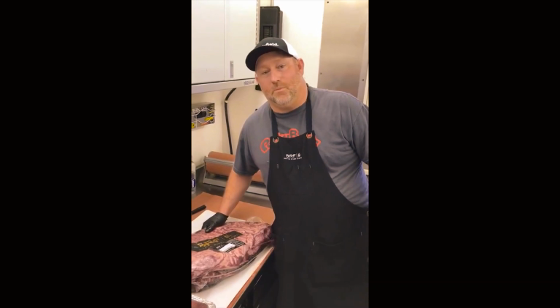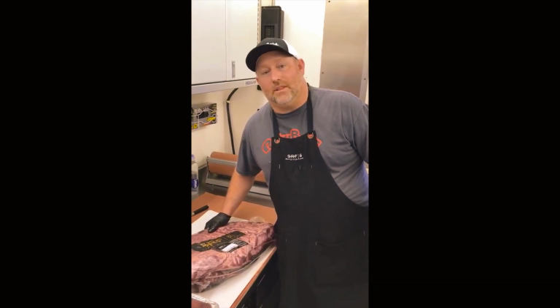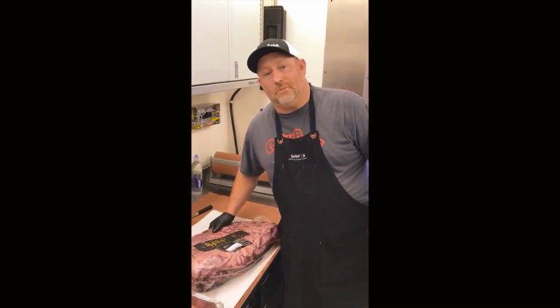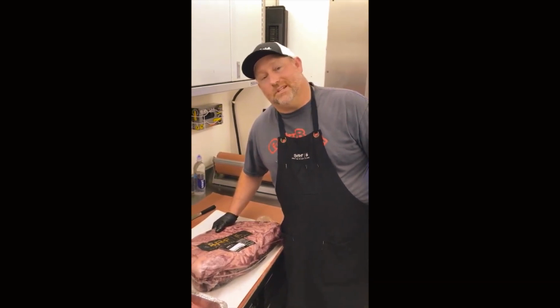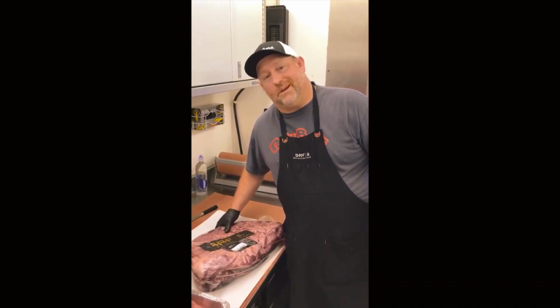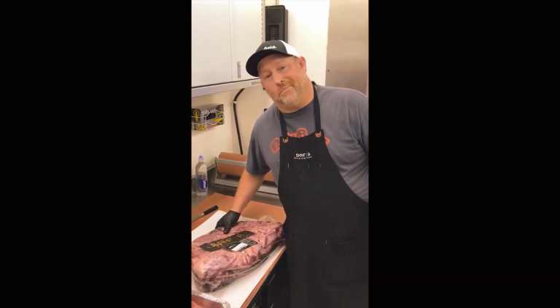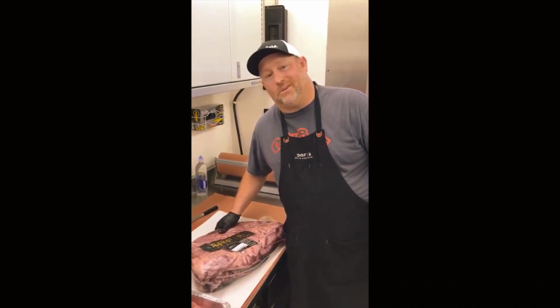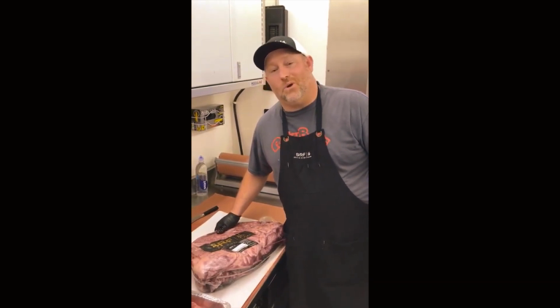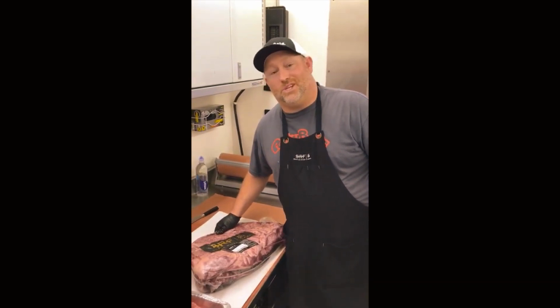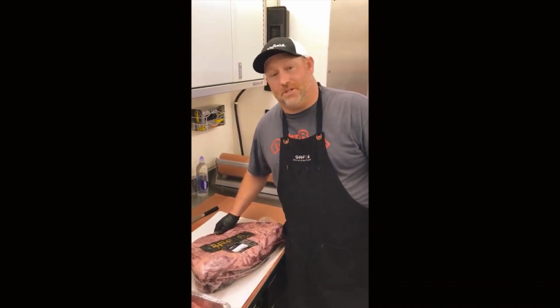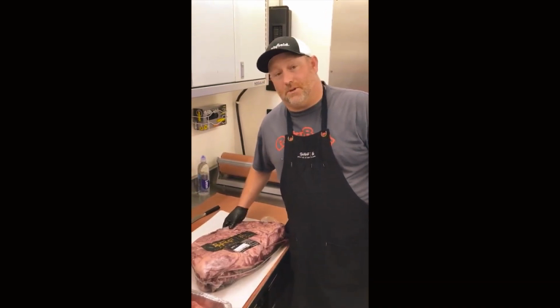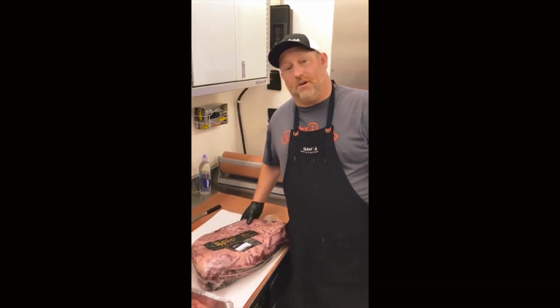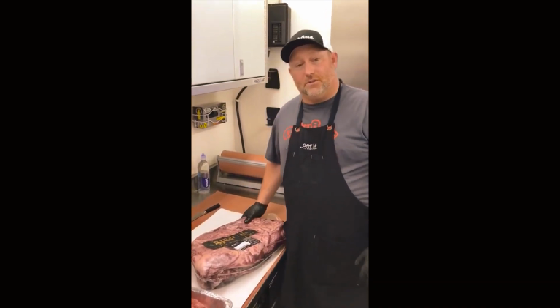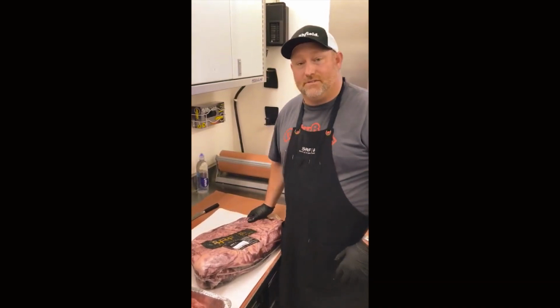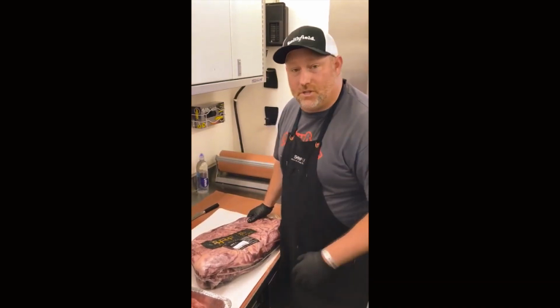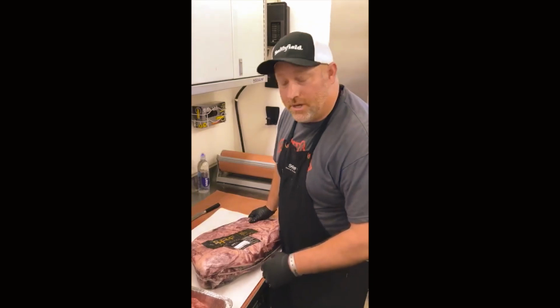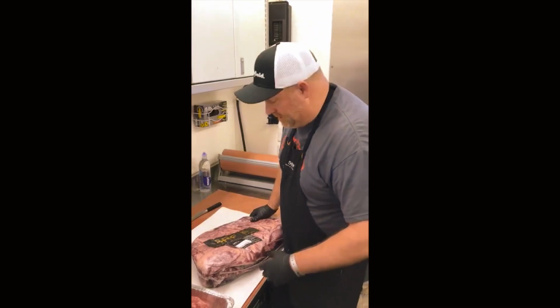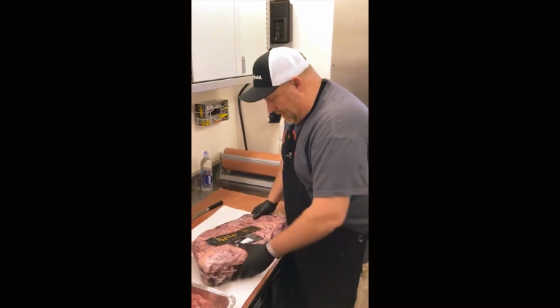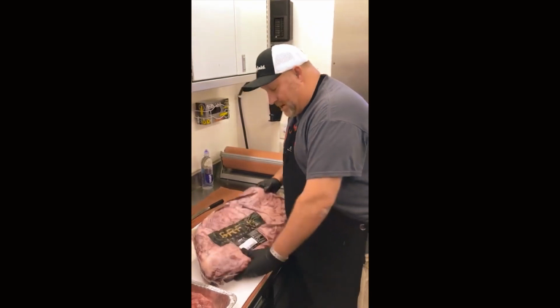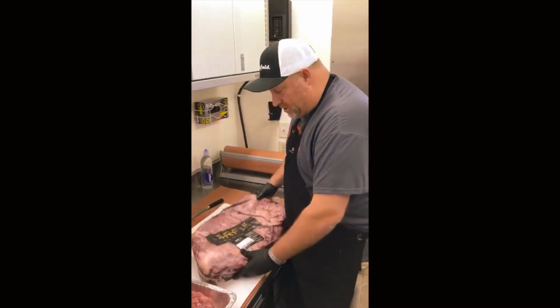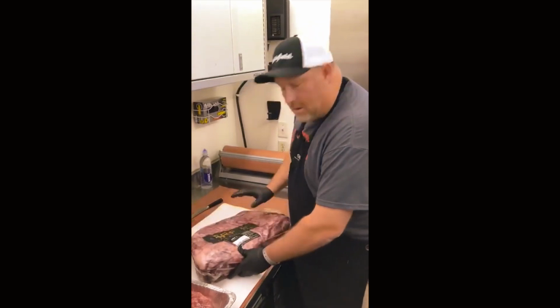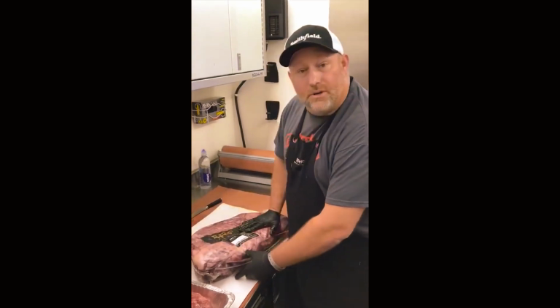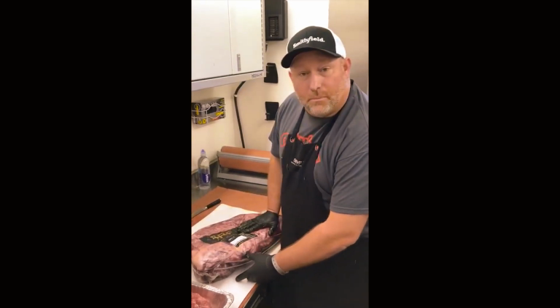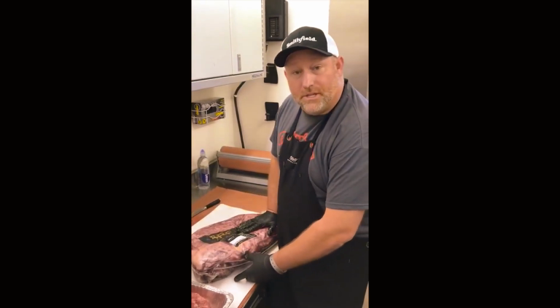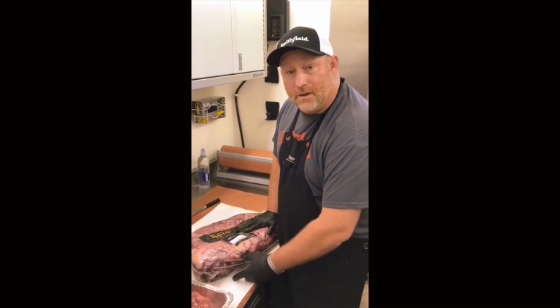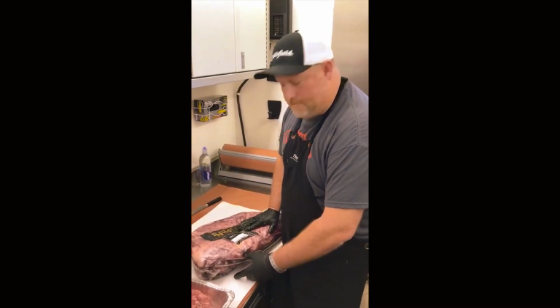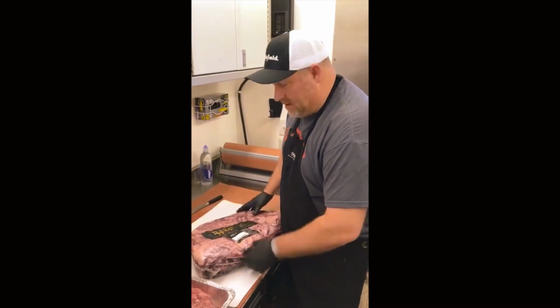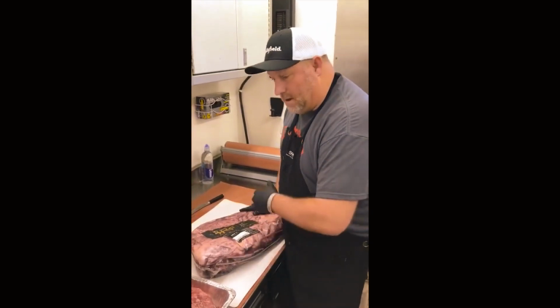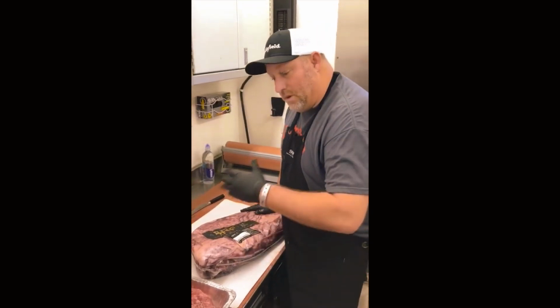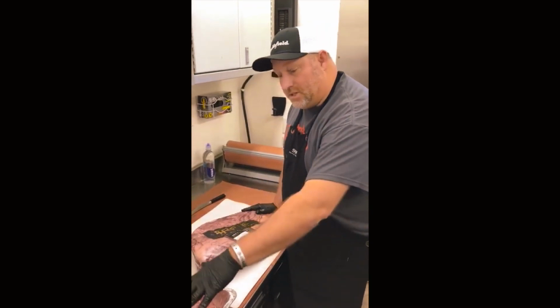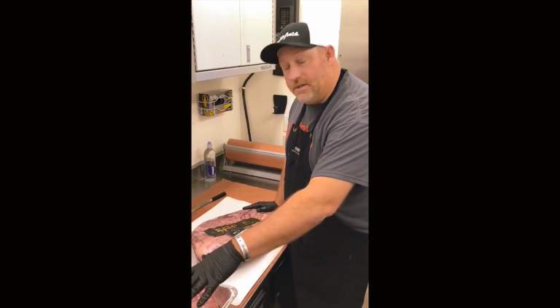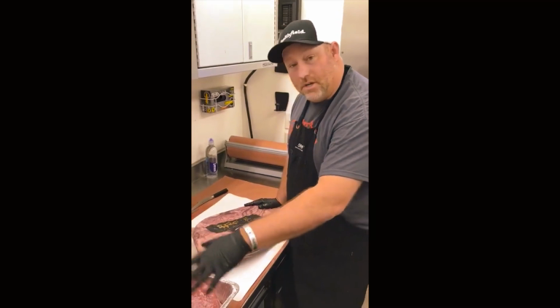Good morning, live from Houston. We're competing at the World's Championship Barbecue Cook-Off at the Houston Livestock Show and Rodeo. Today we're going to show you what we're doing for the brisket category.